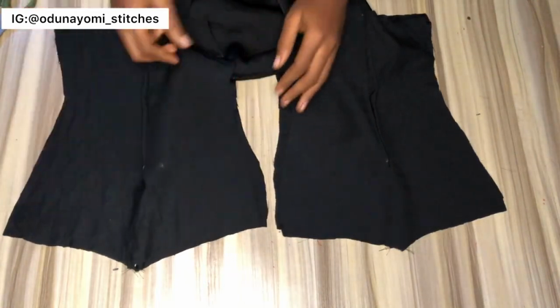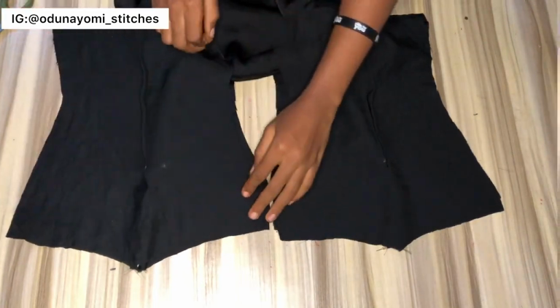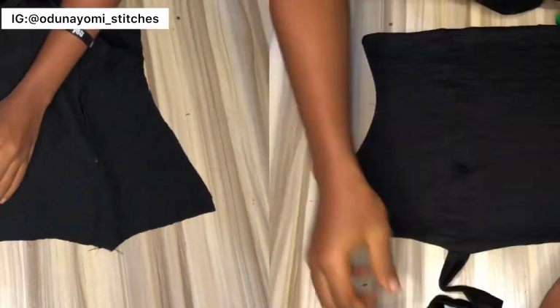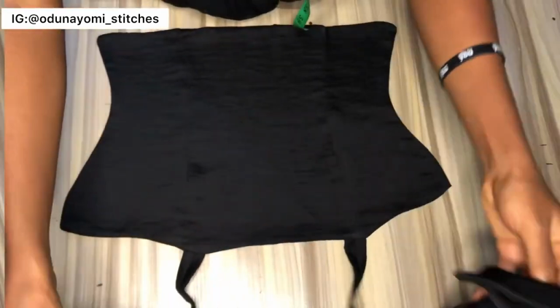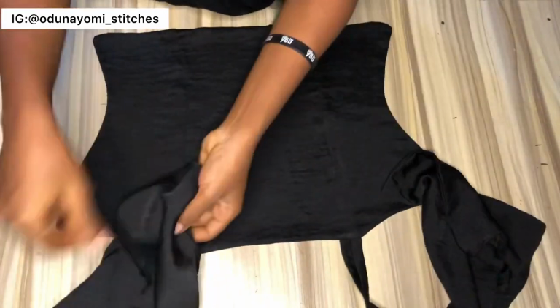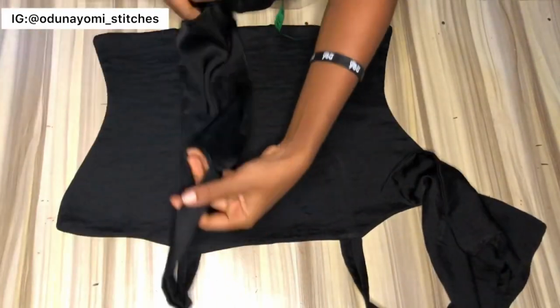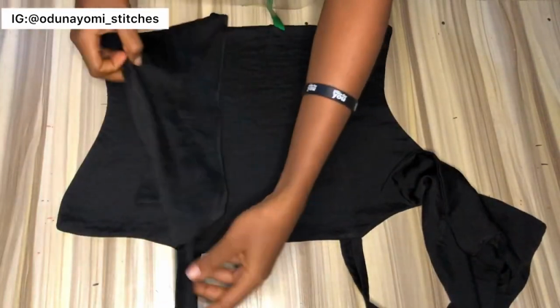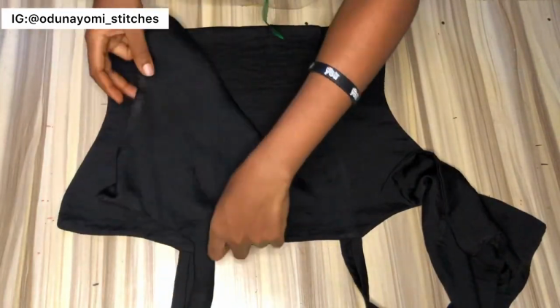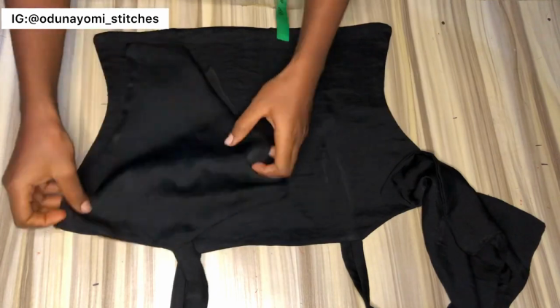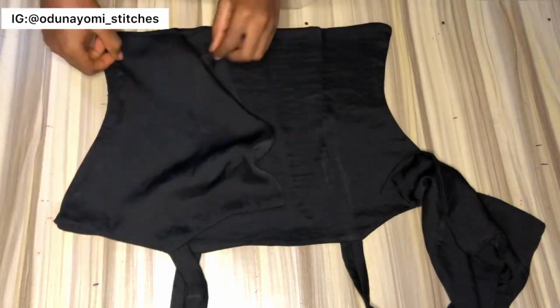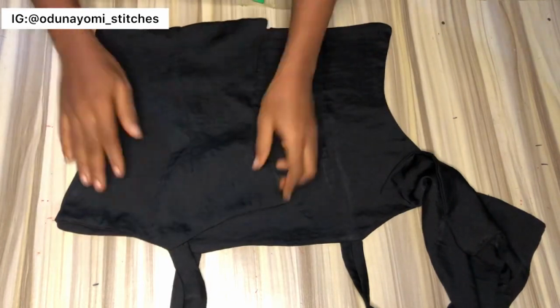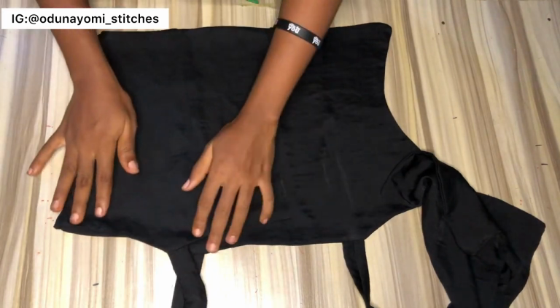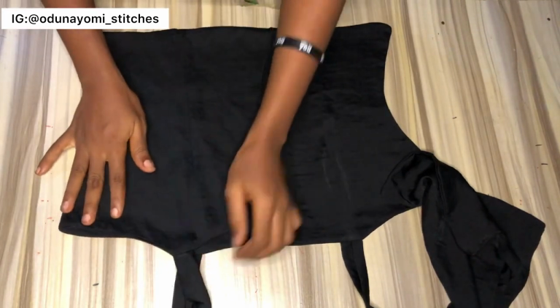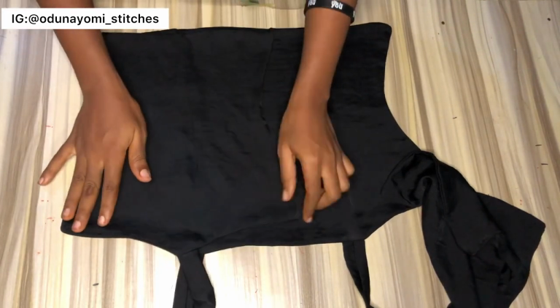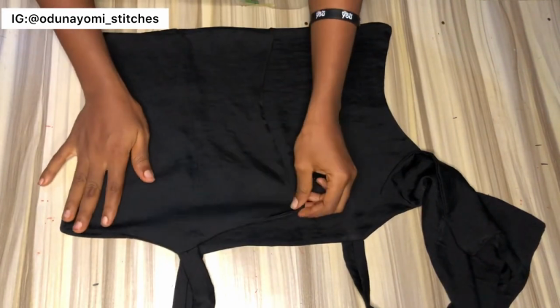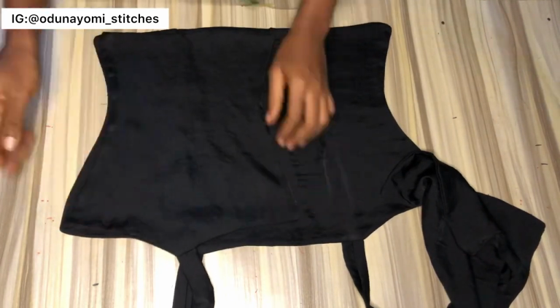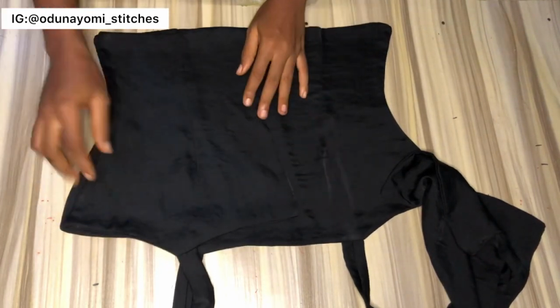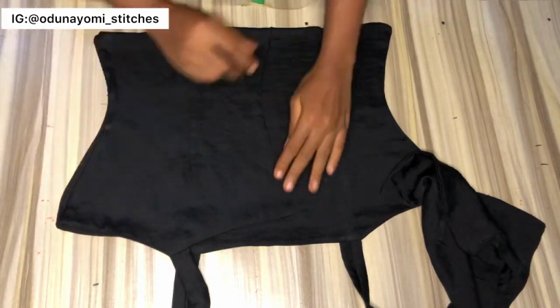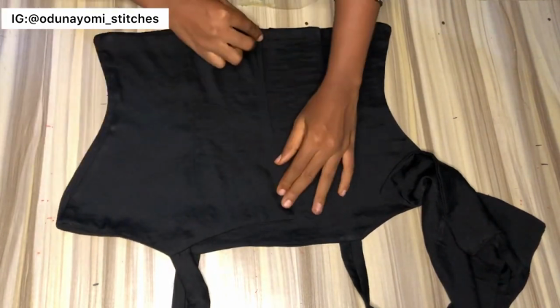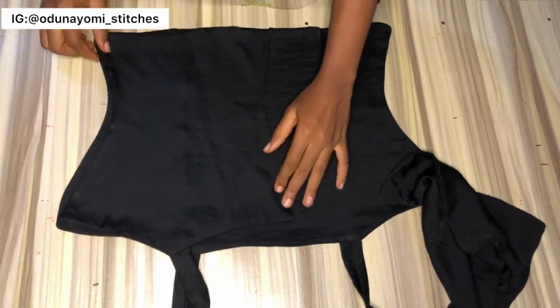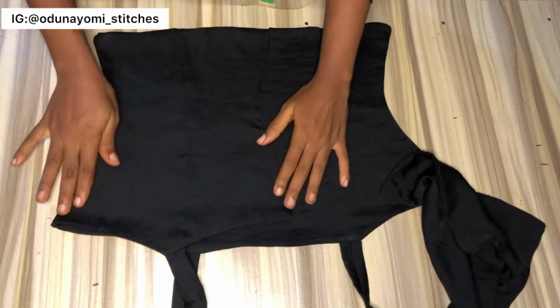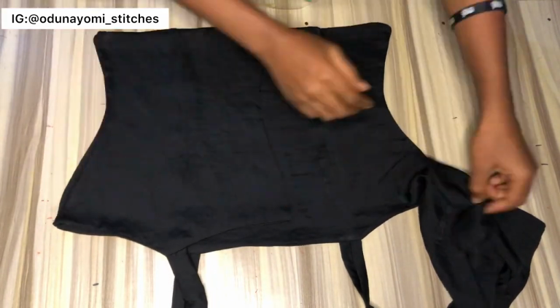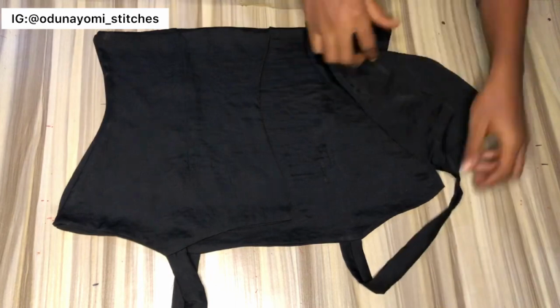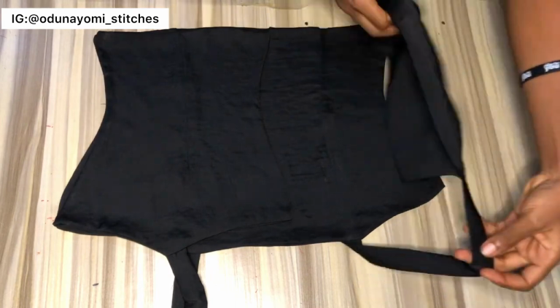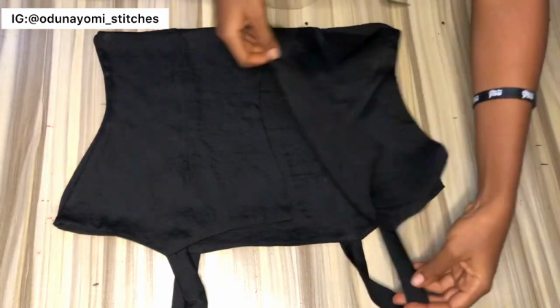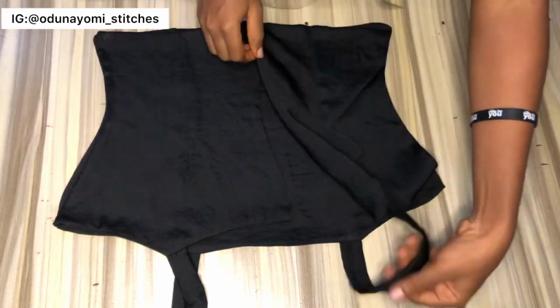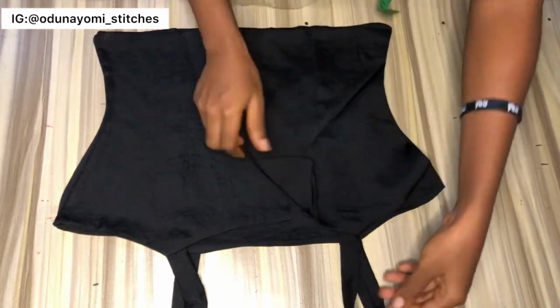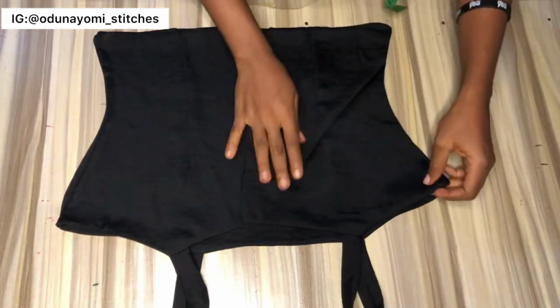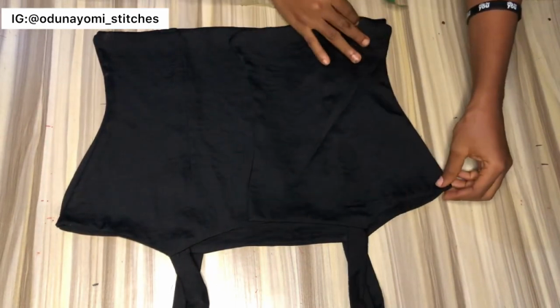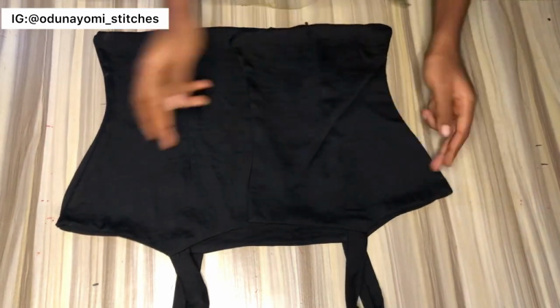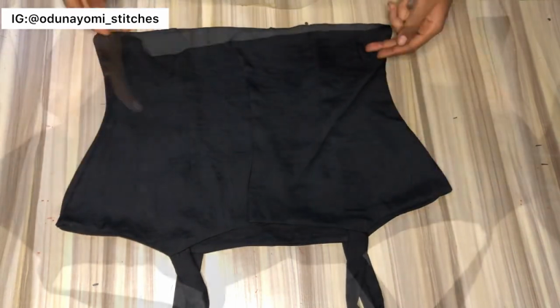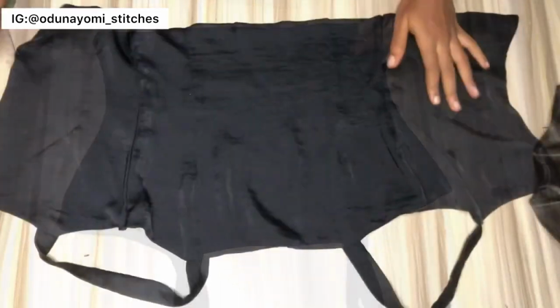After we've joined the front and the back, the next thing we'll do is to join them by the sides. After that, we'll make our ruffles.